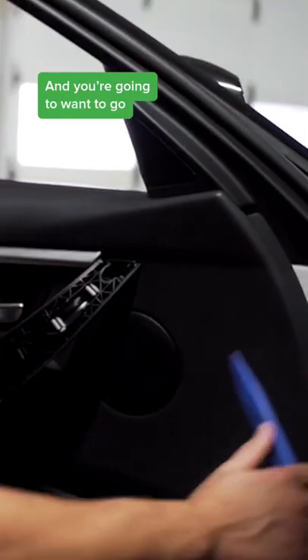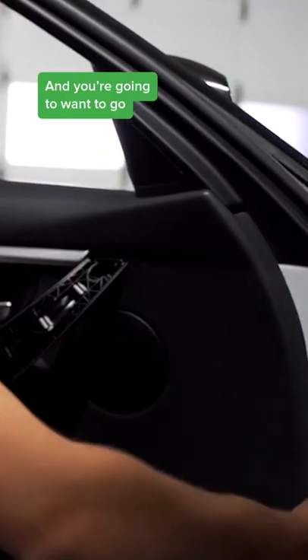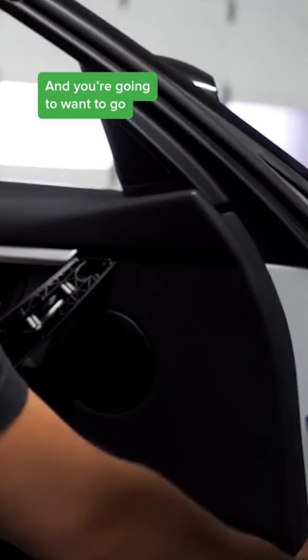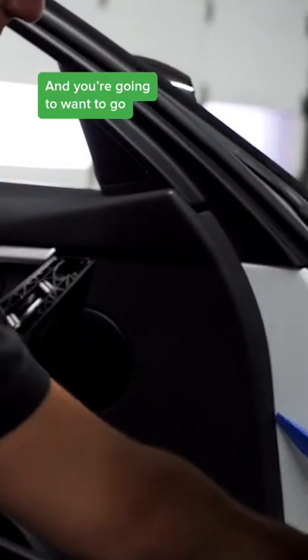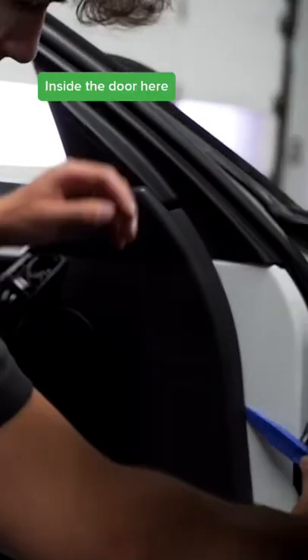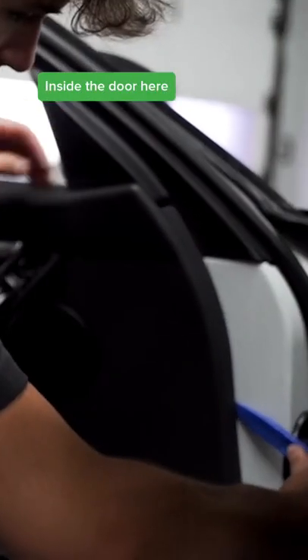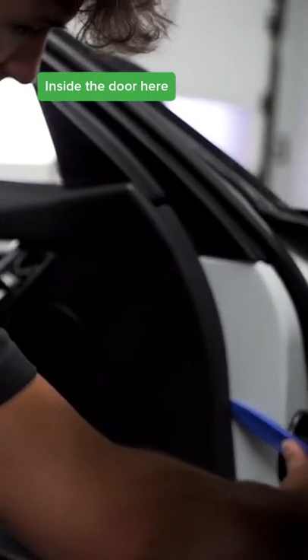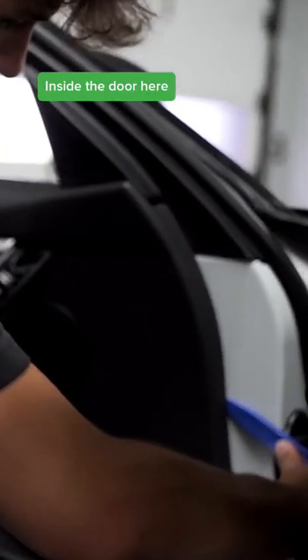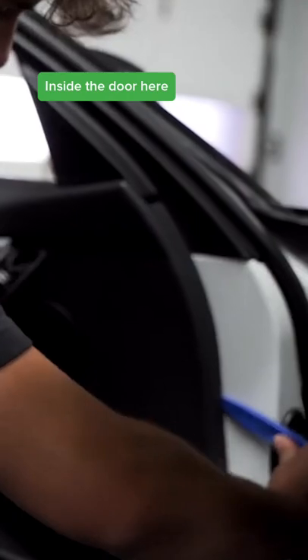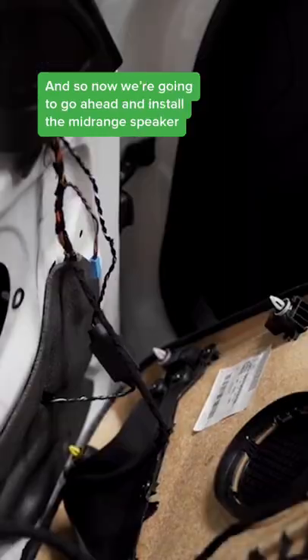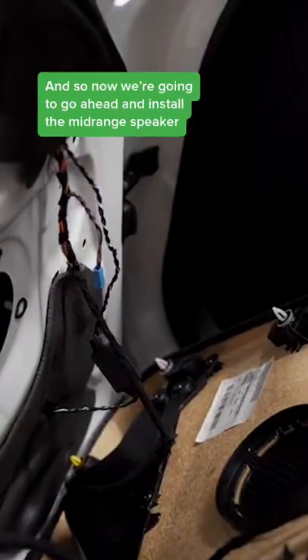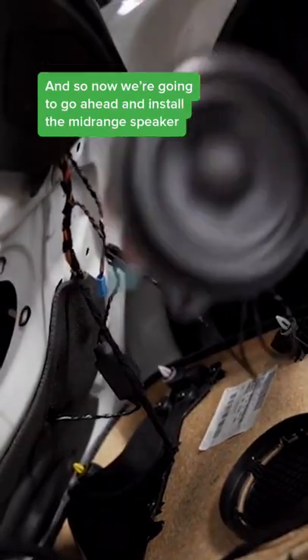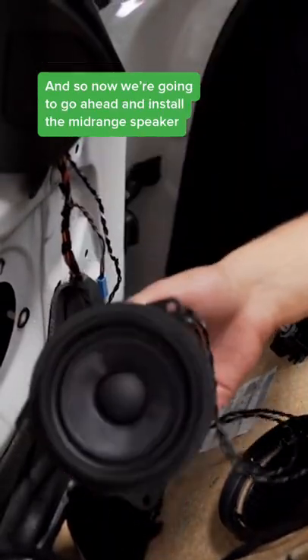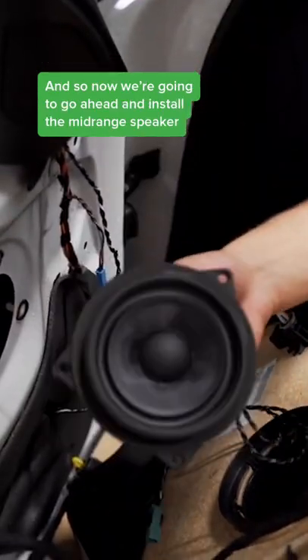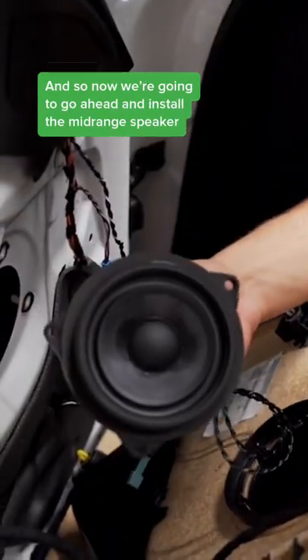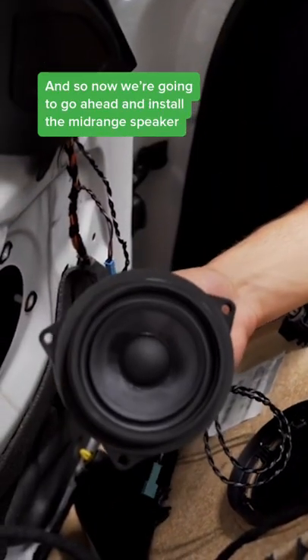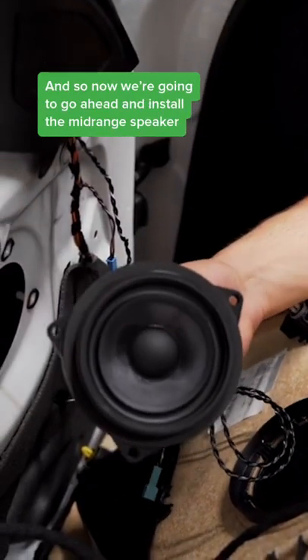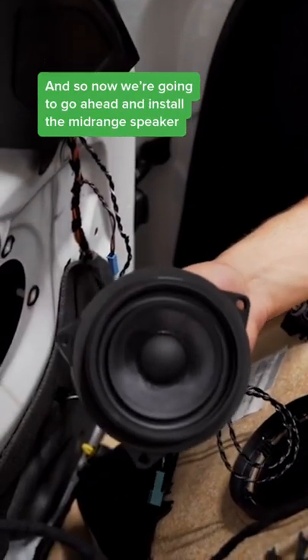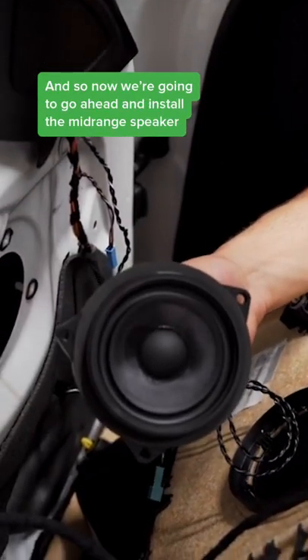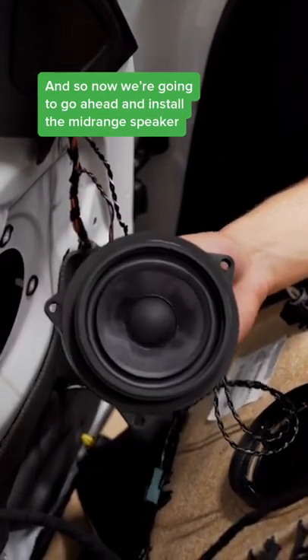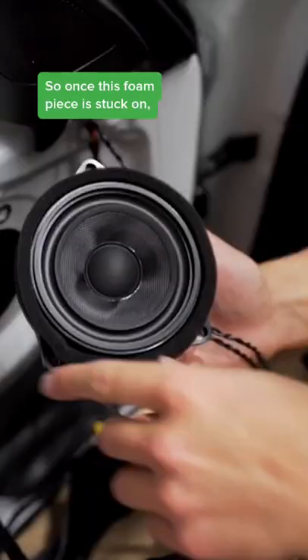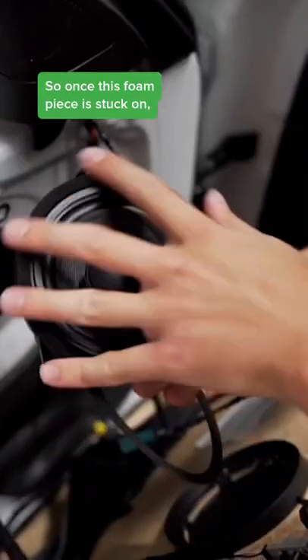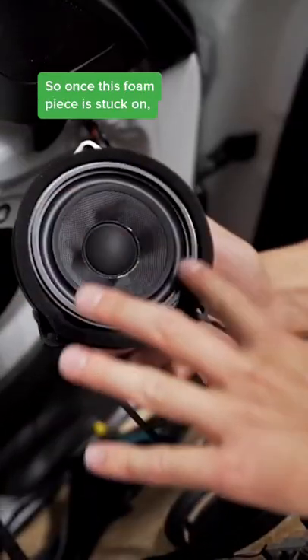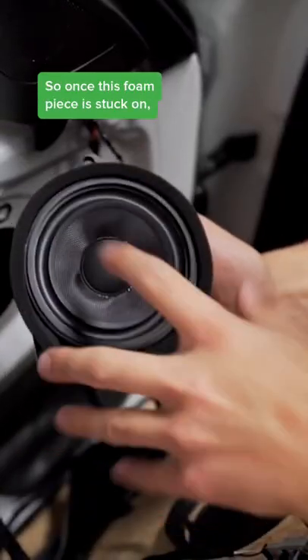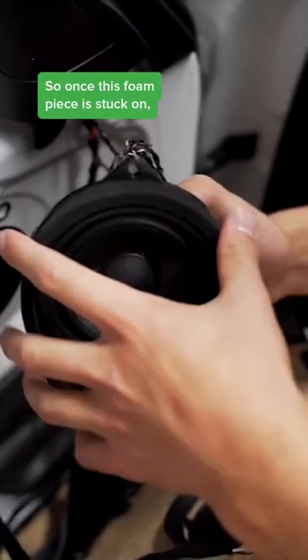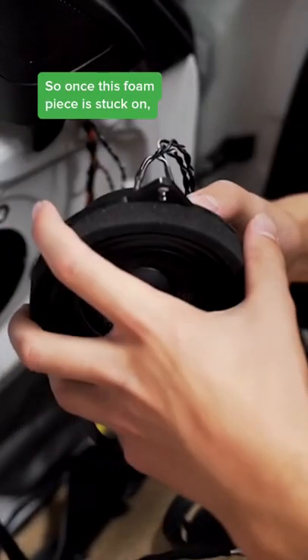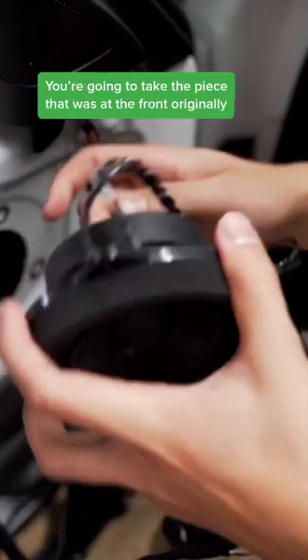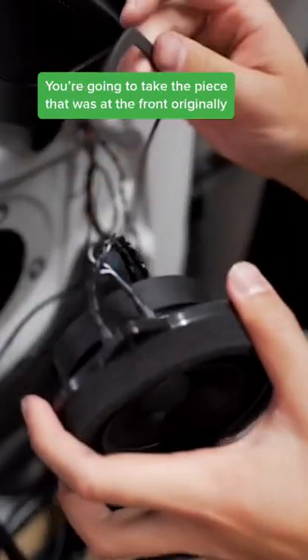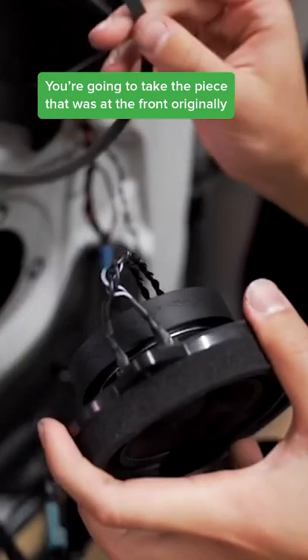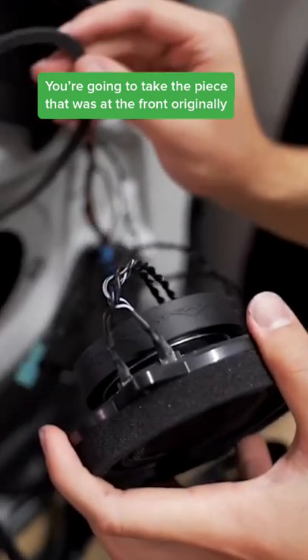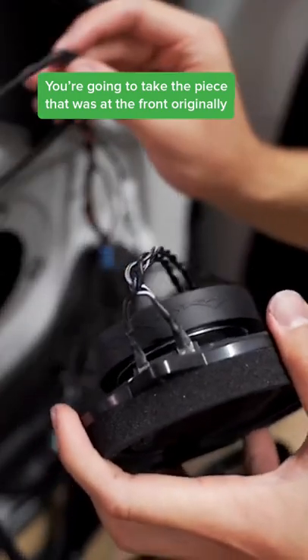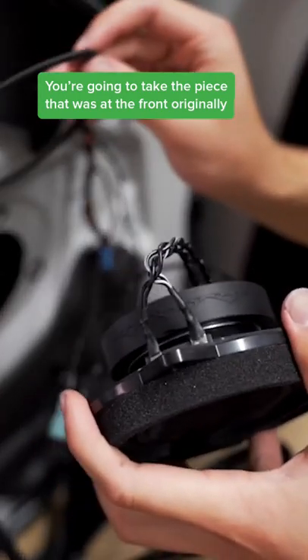Now we're going to go ahead and install the mid-range speaker. Once this foam piece is stuck on, you're going to take the piece that was at the front originally.